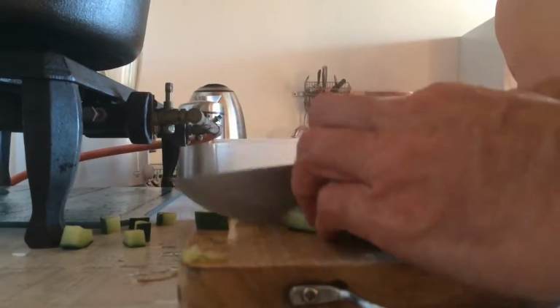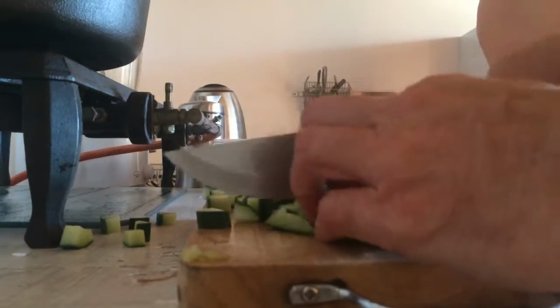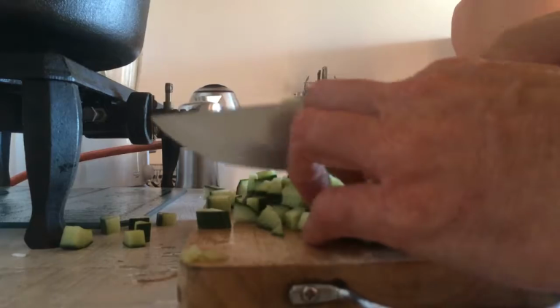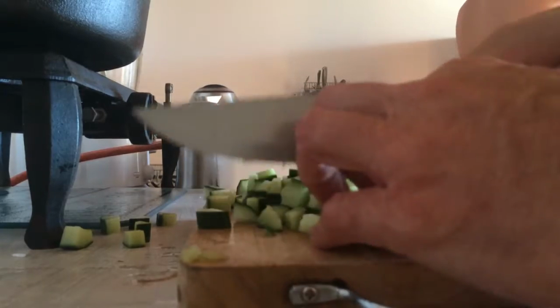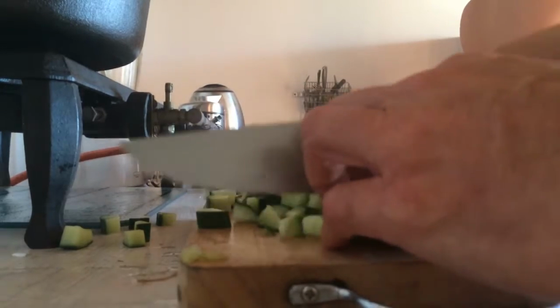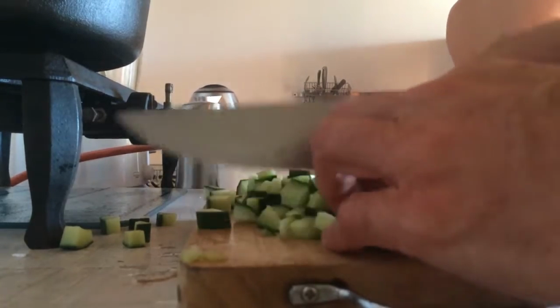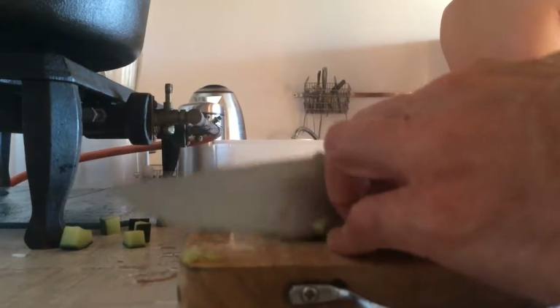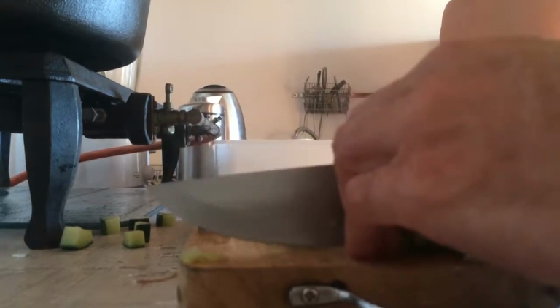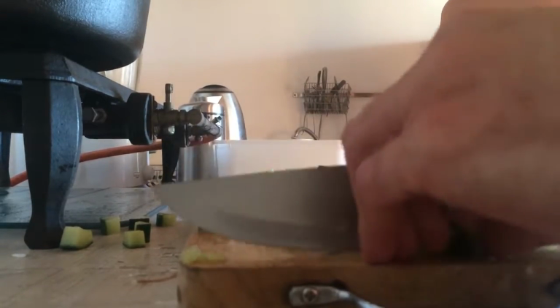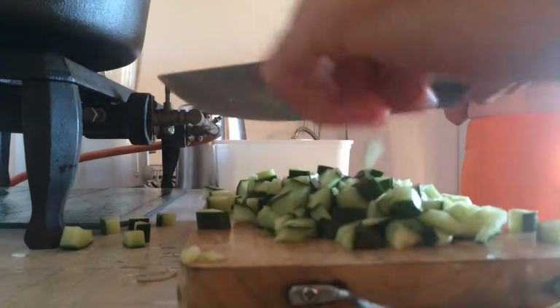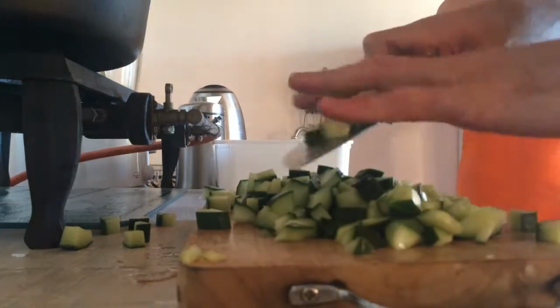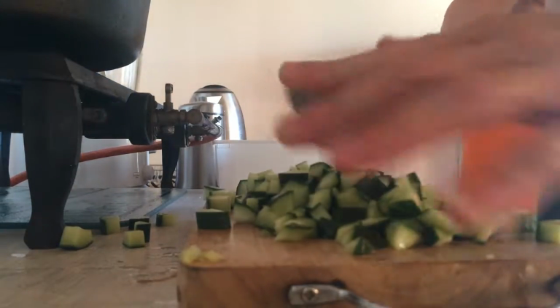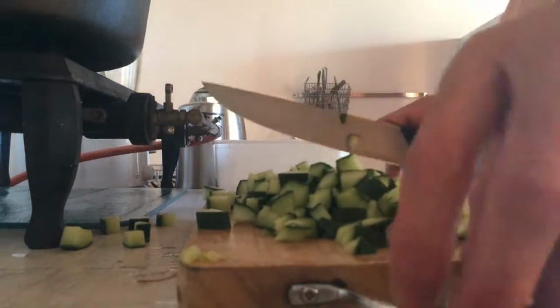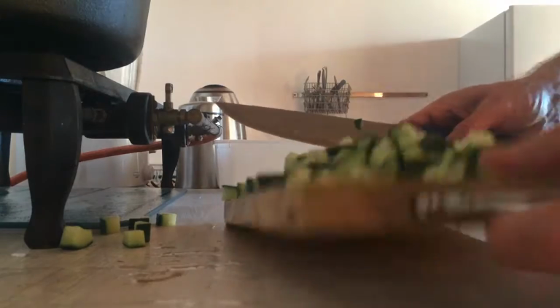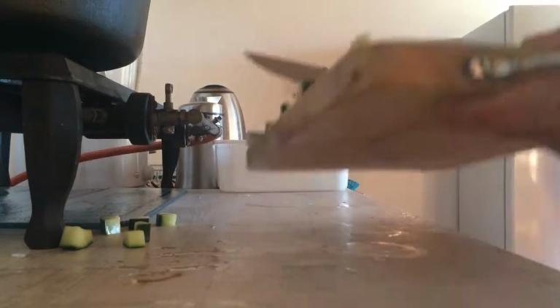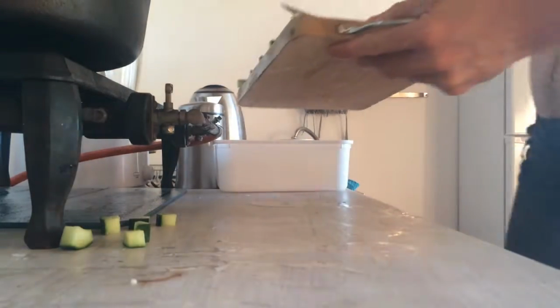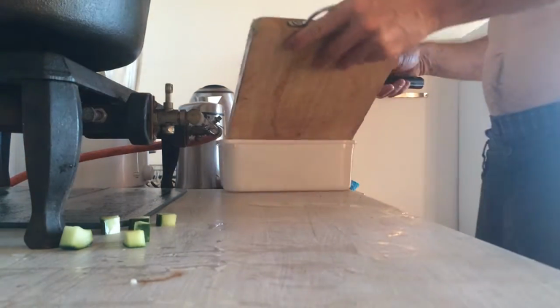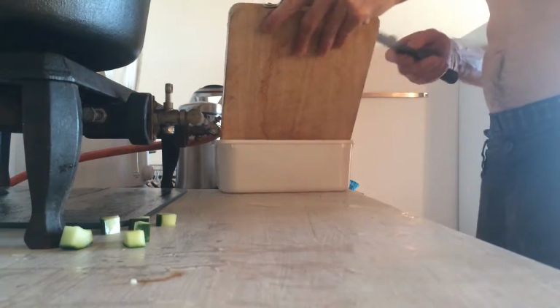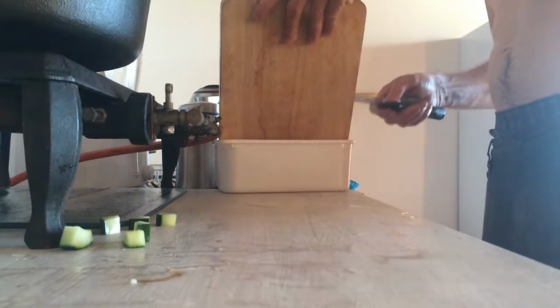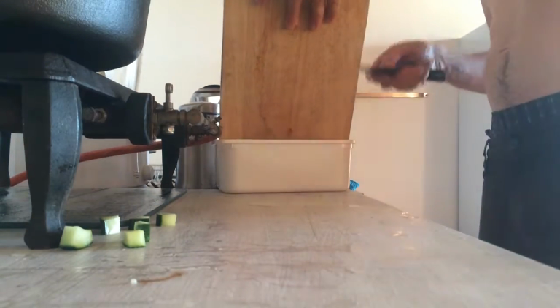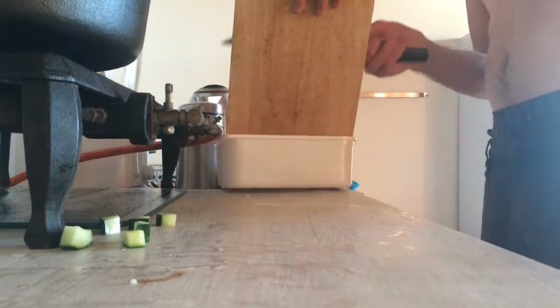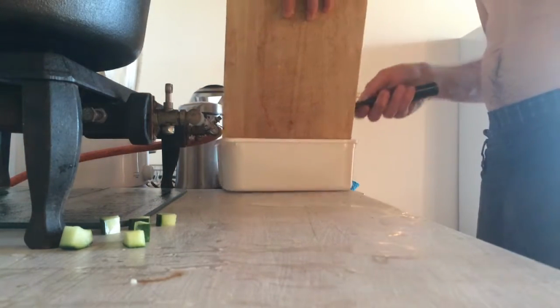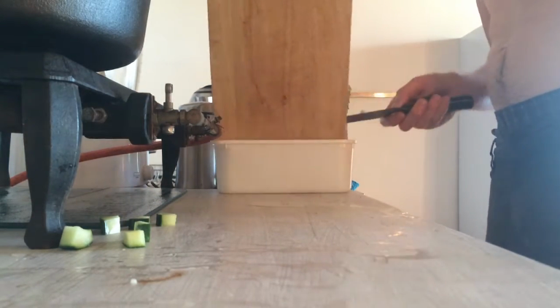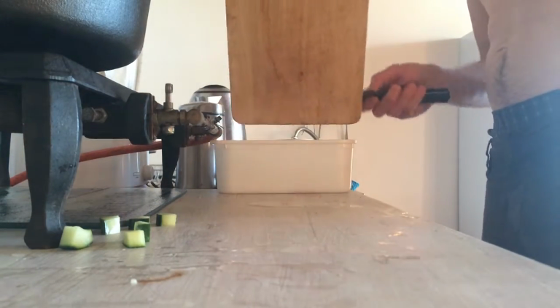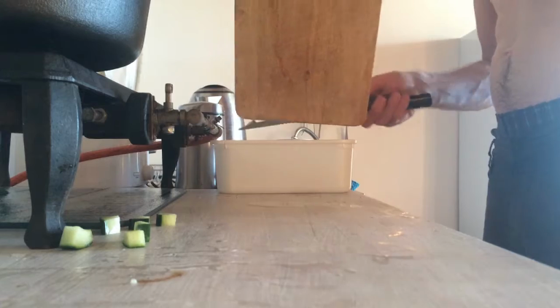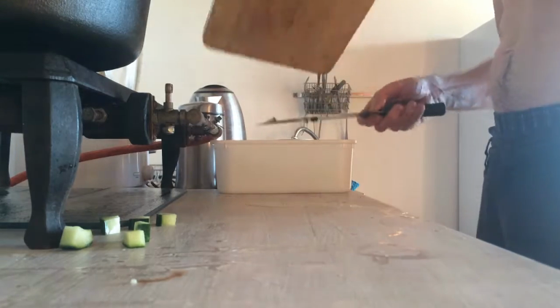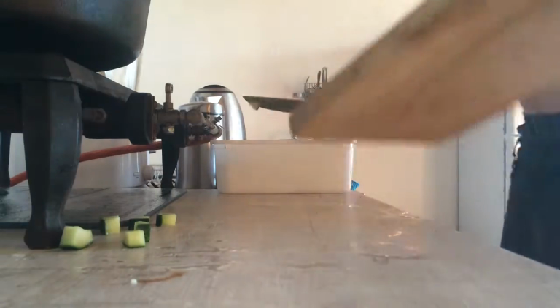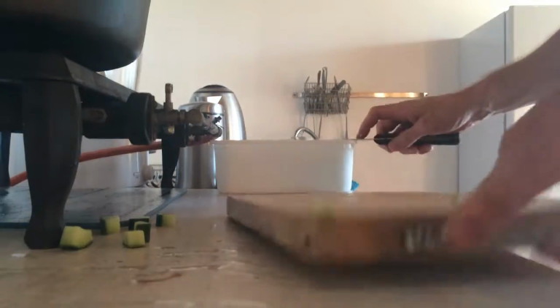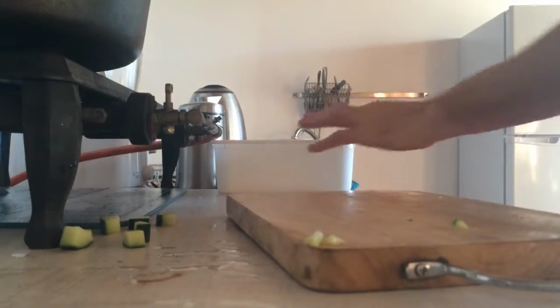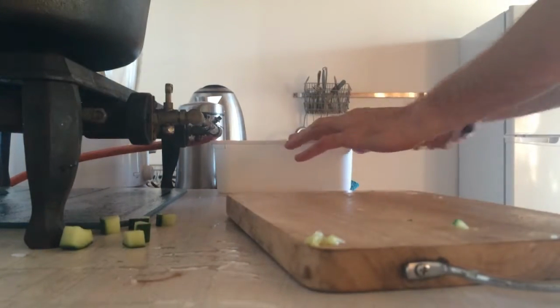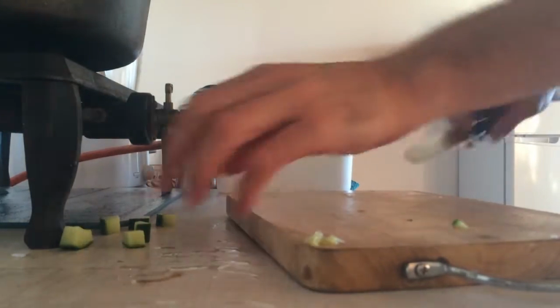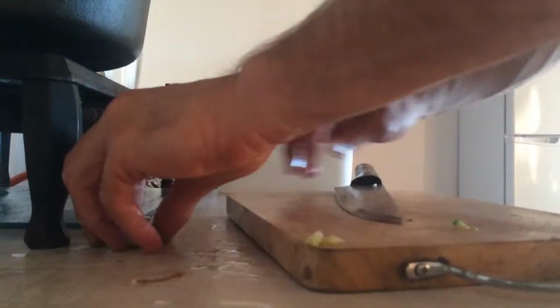It's quite a sexy fridge, that one there. I must say I'm quite happy with it. I don't have any big bowls so I'm making it all in the container in which it might be served as a salad.